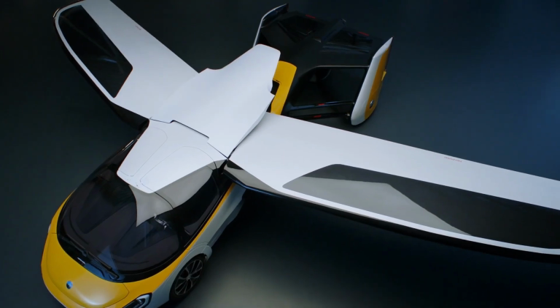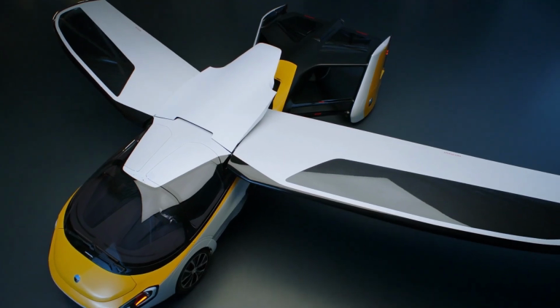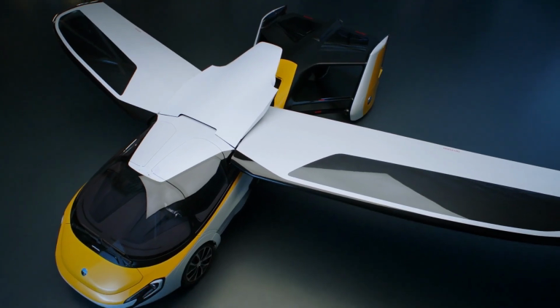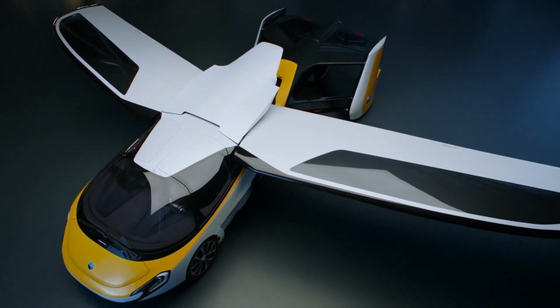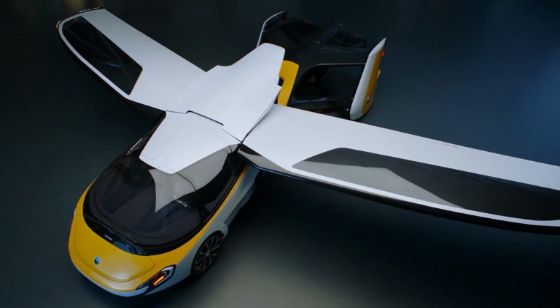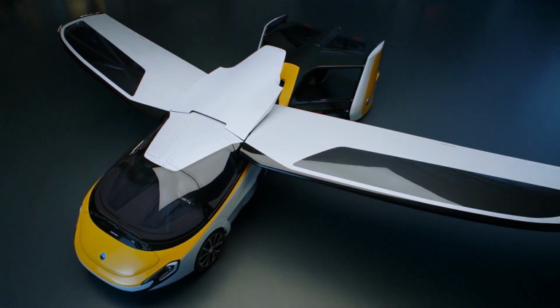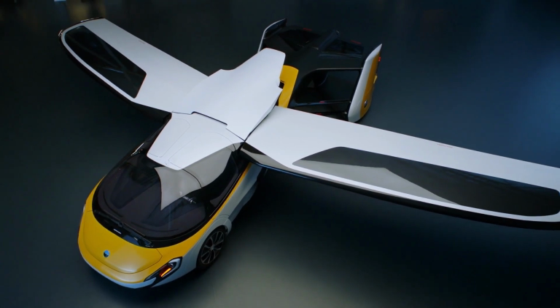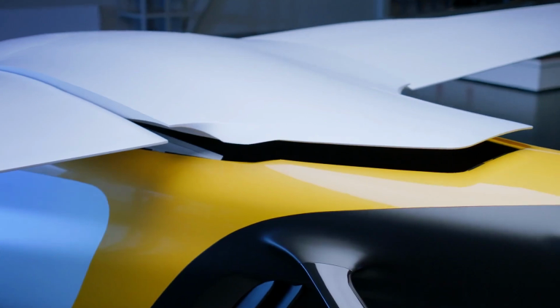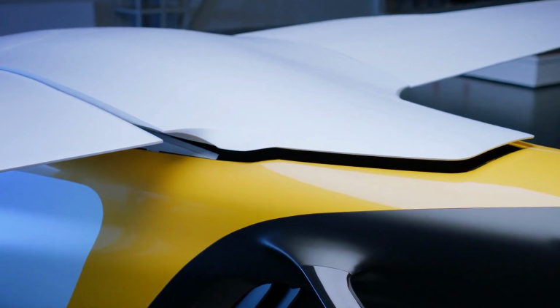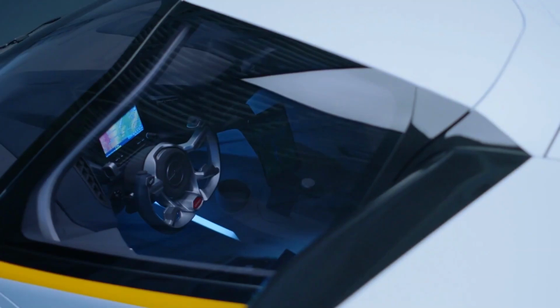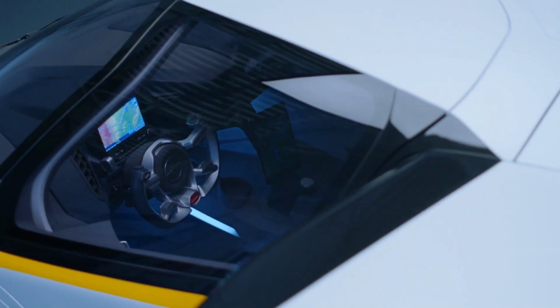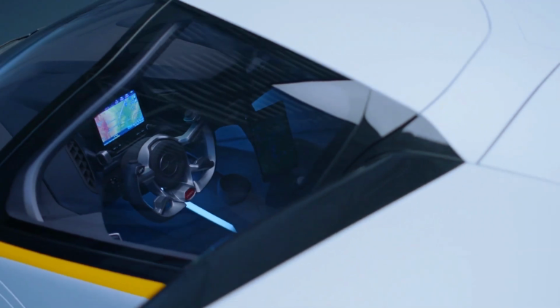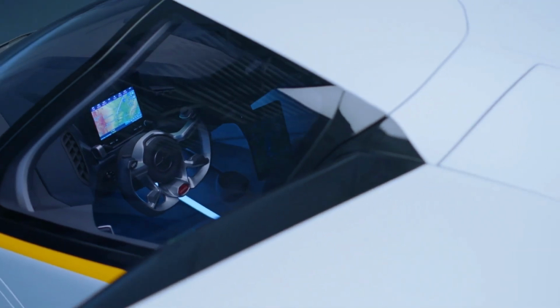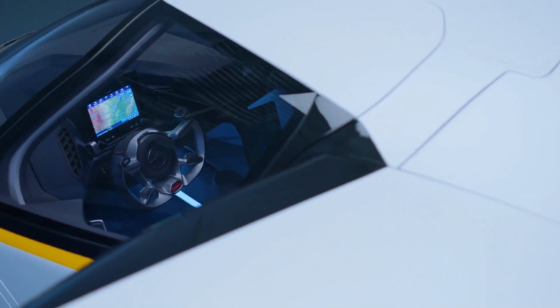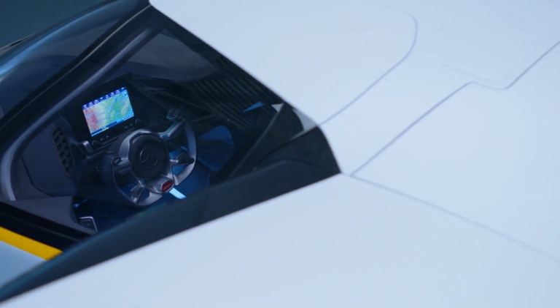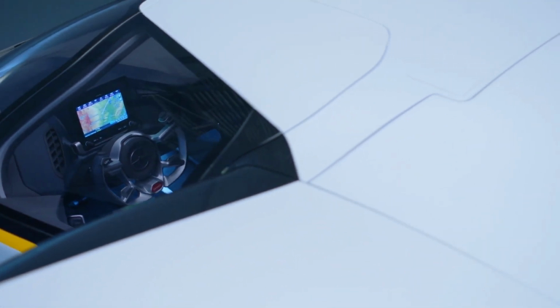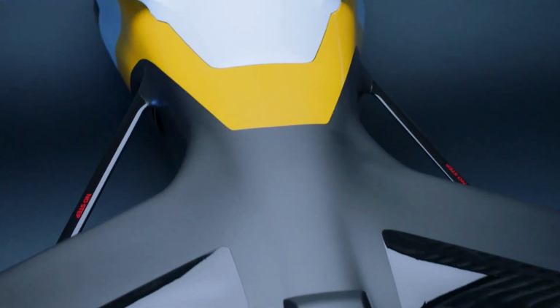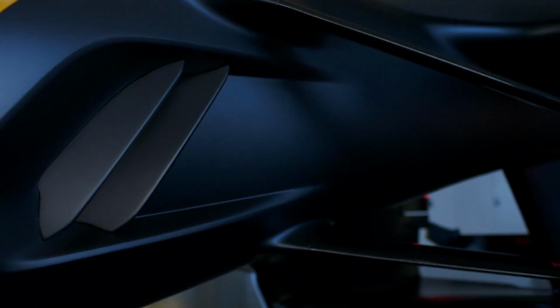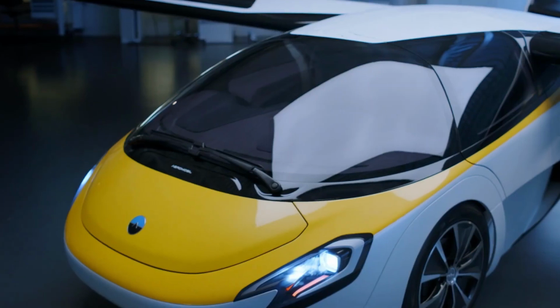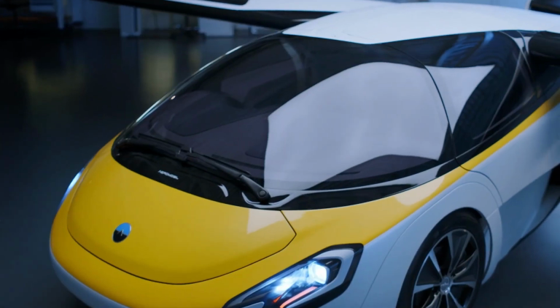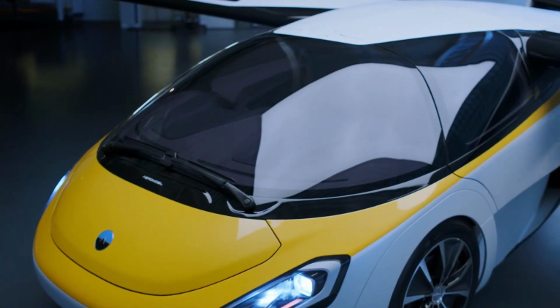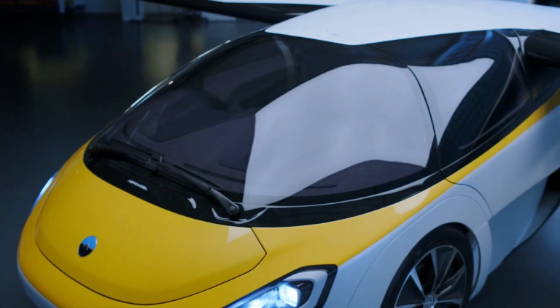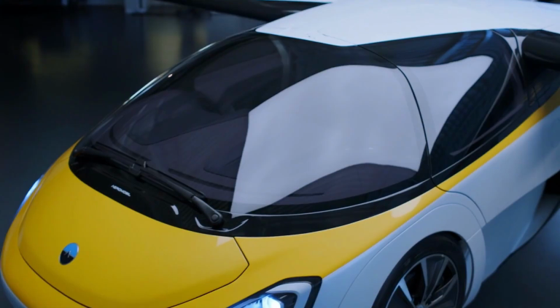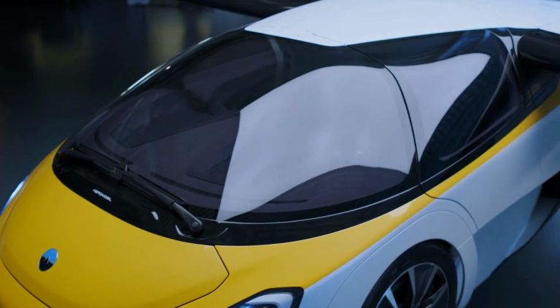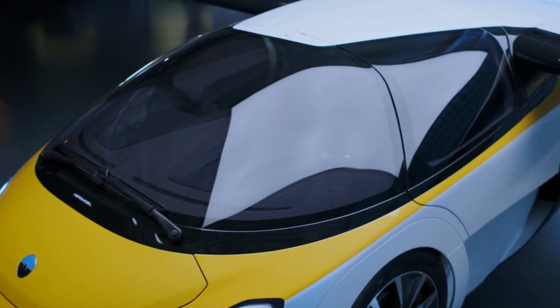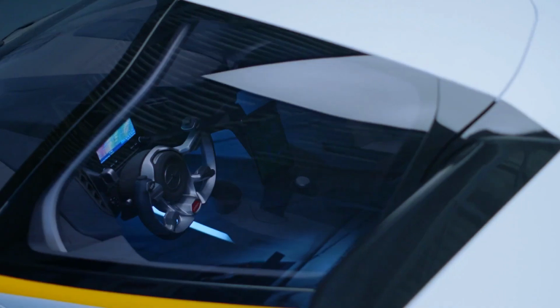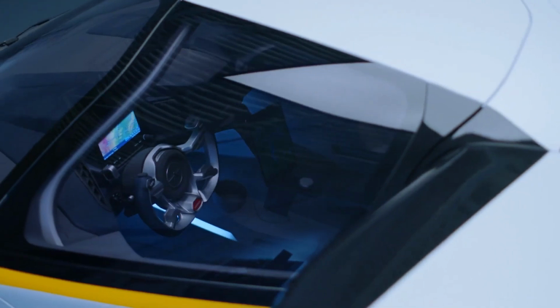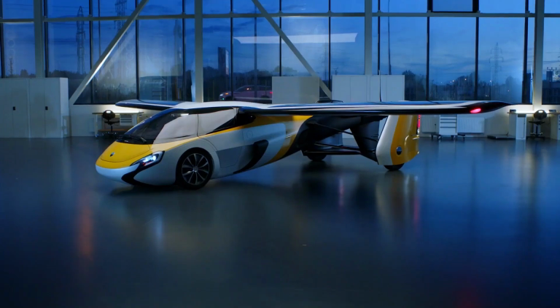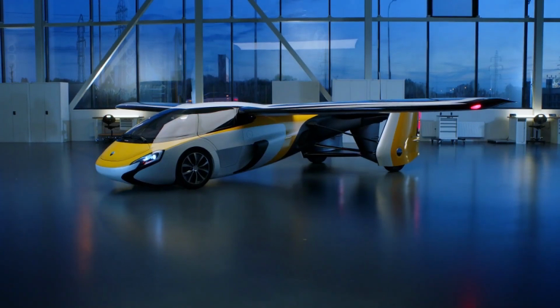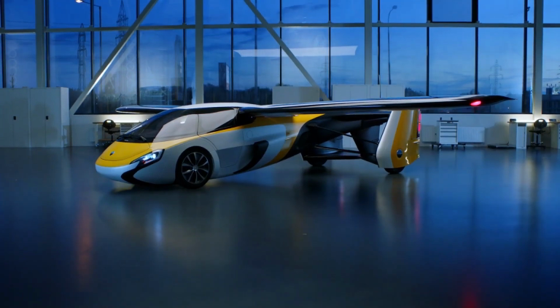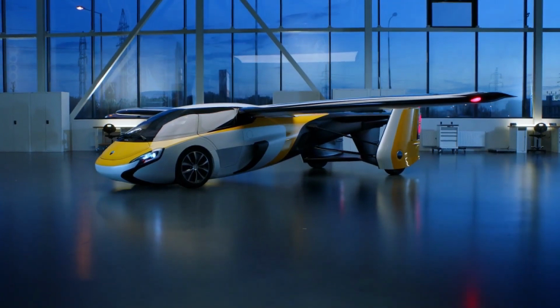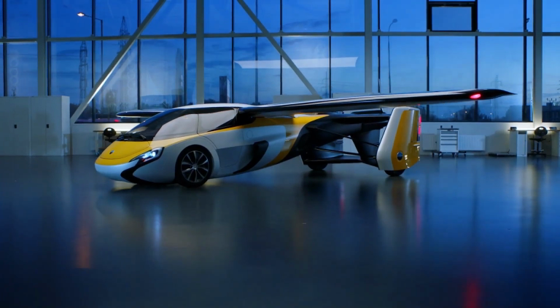Built with strong and lightweight materials, it ensures safety, comfort, and performance. The AeroMobile 4.0 represents the future of transportation, combining innovation, style, and freedom of movement.